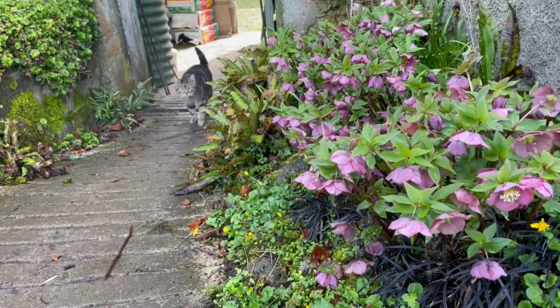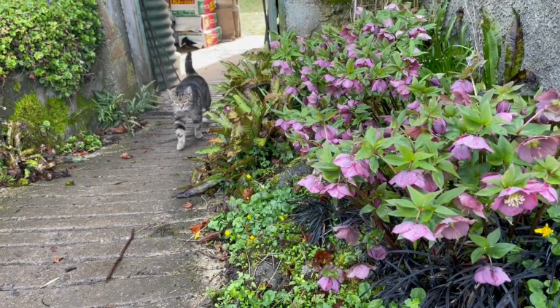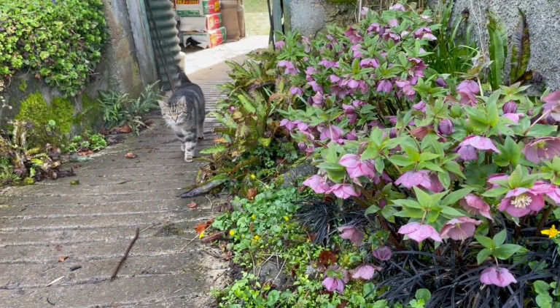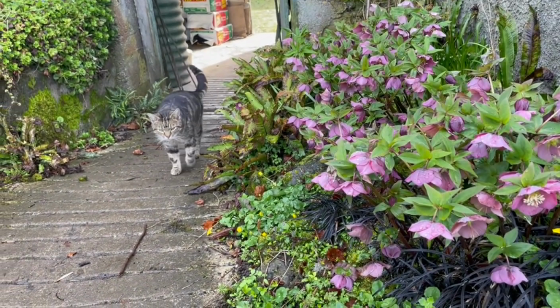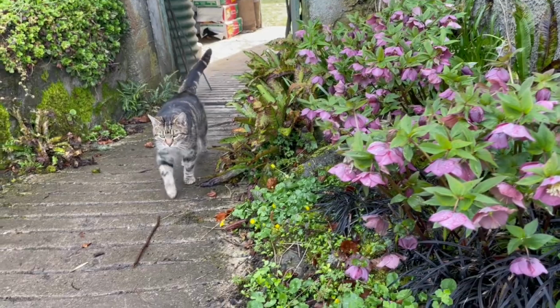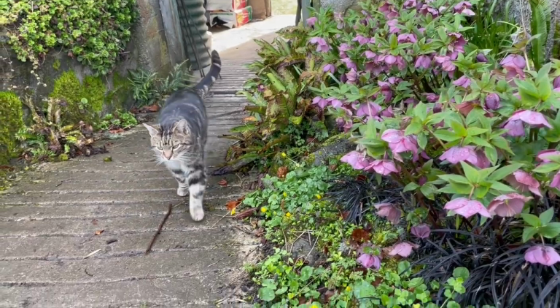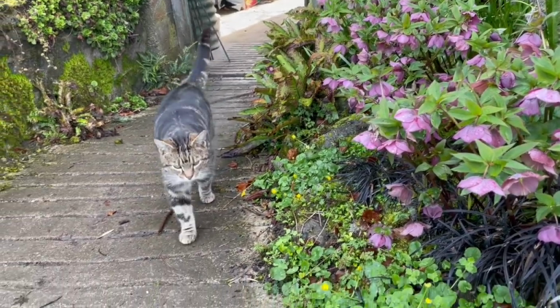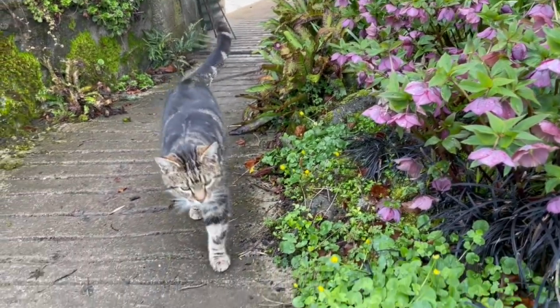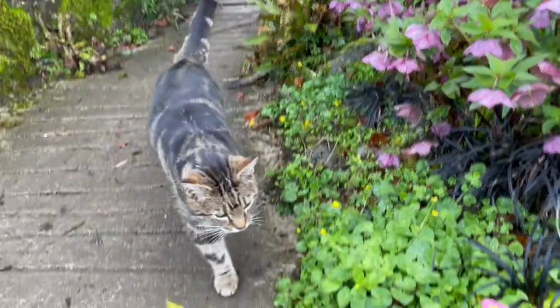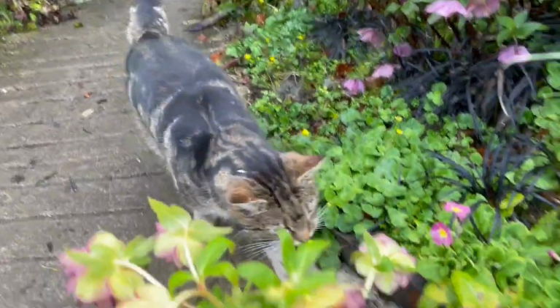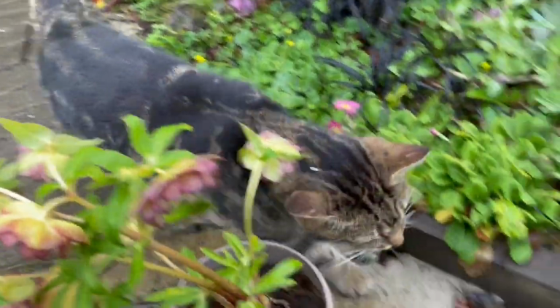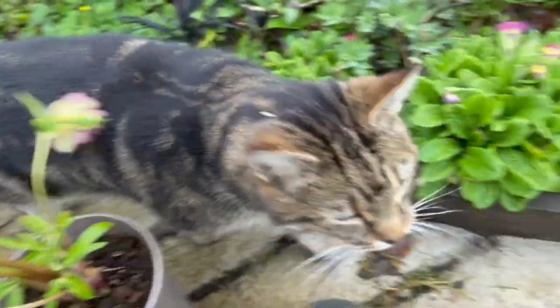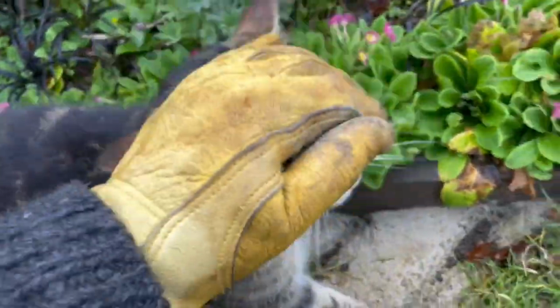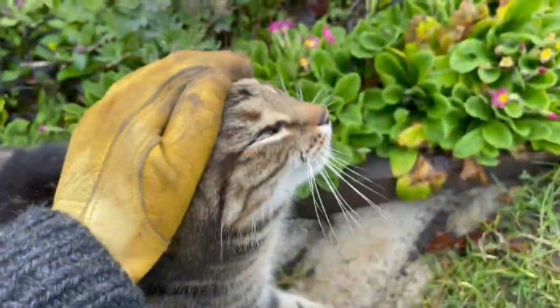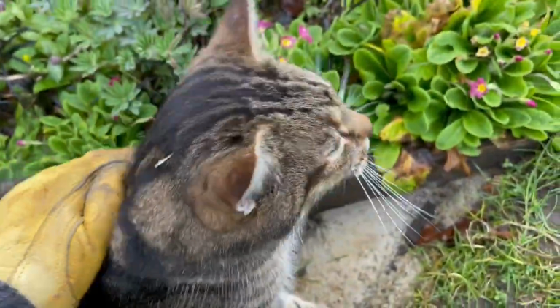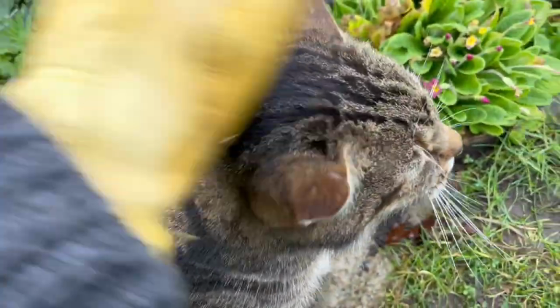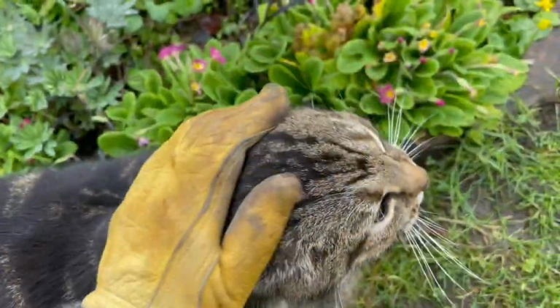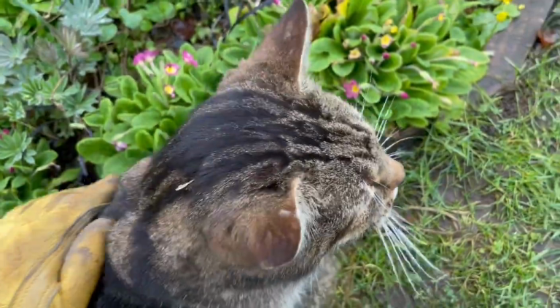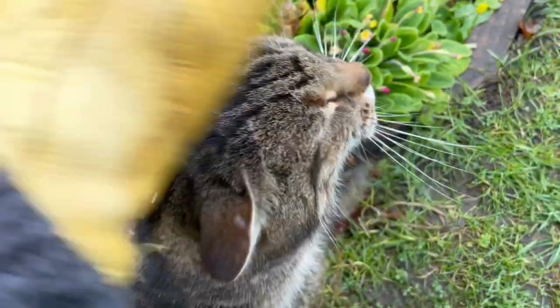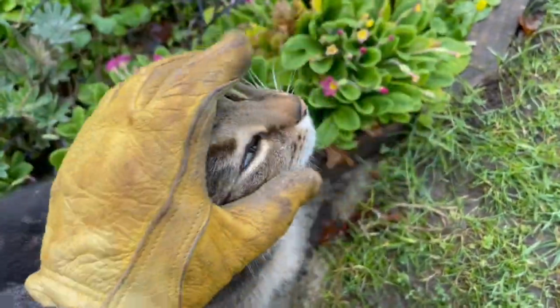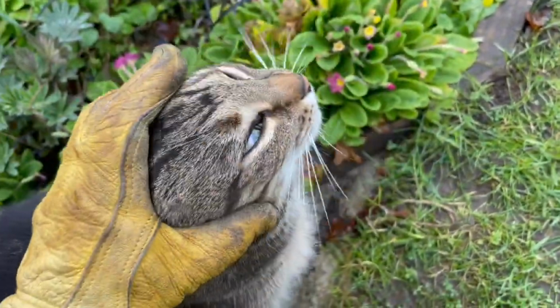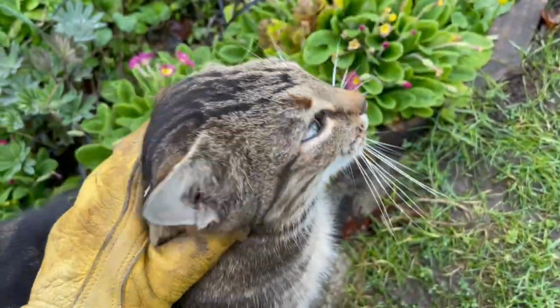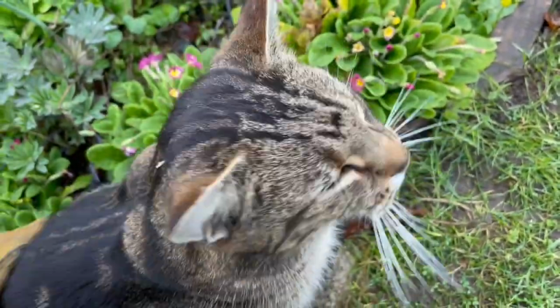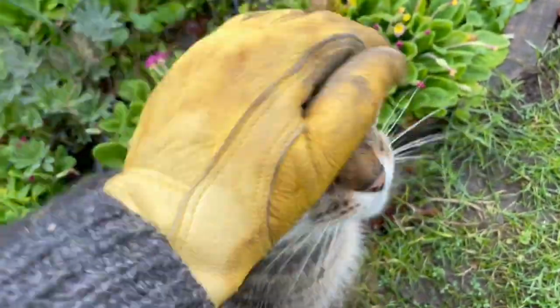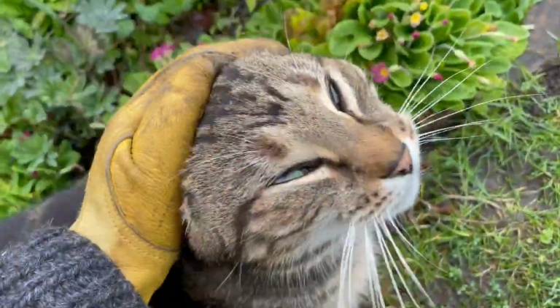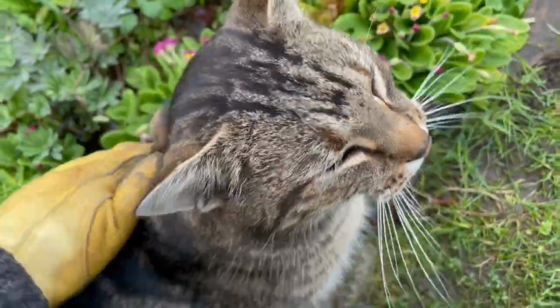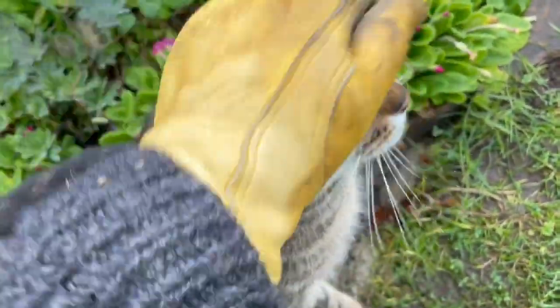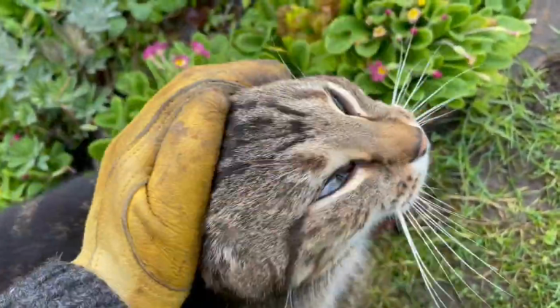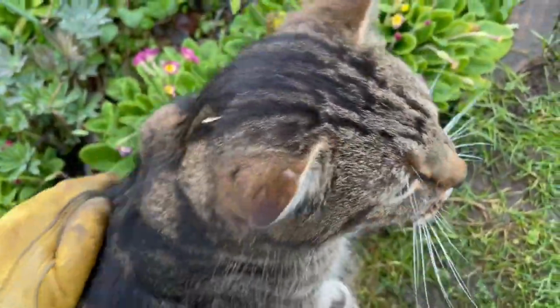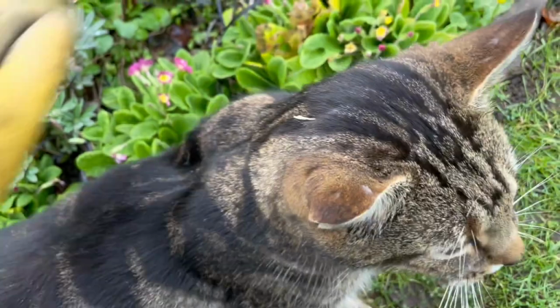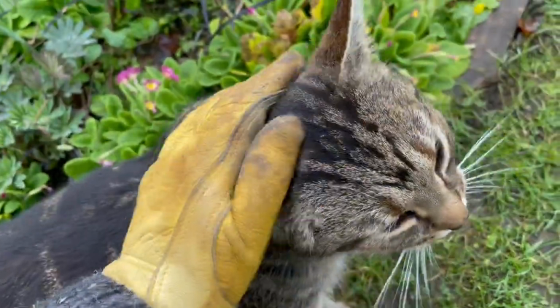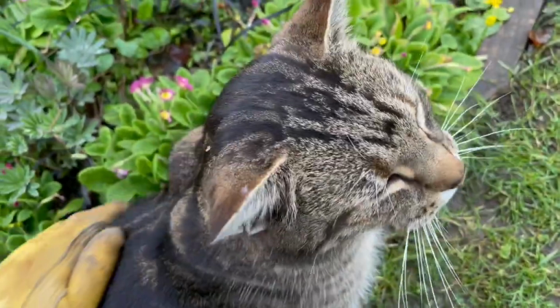Have you come to help garden? You good kitty? You've come to help garden. He jumped off my shoulder and gave up on the gardening.